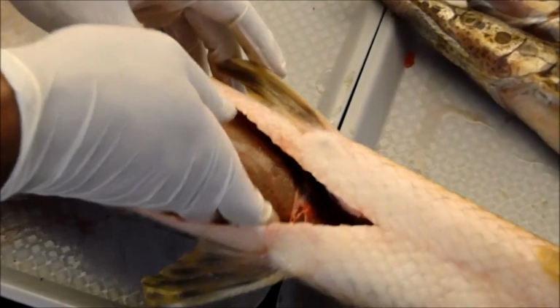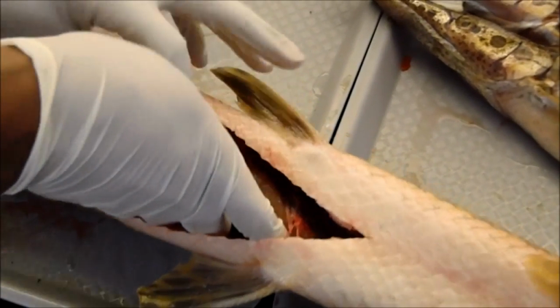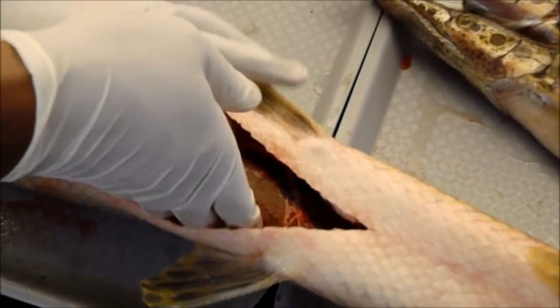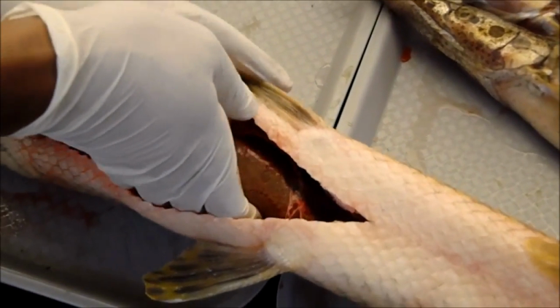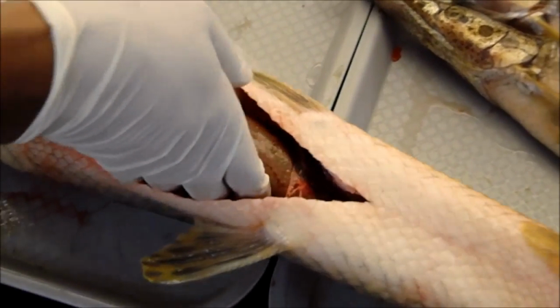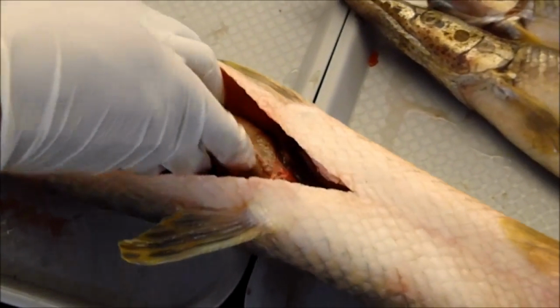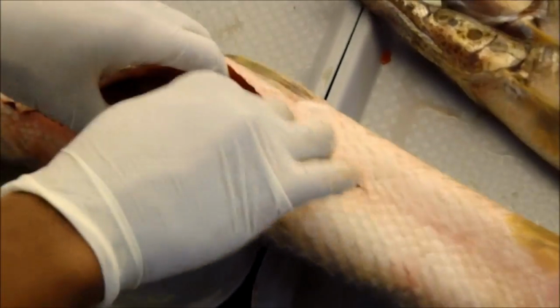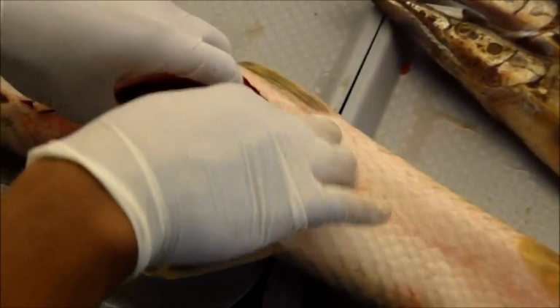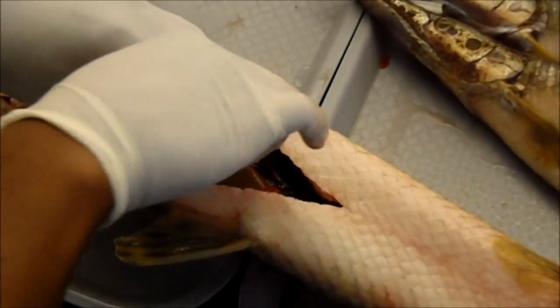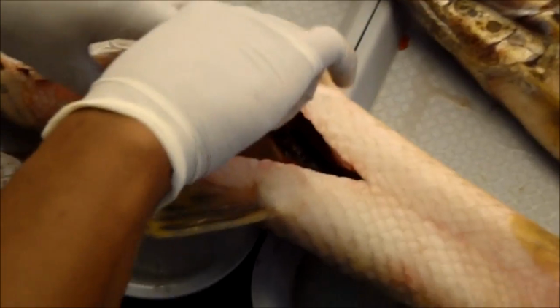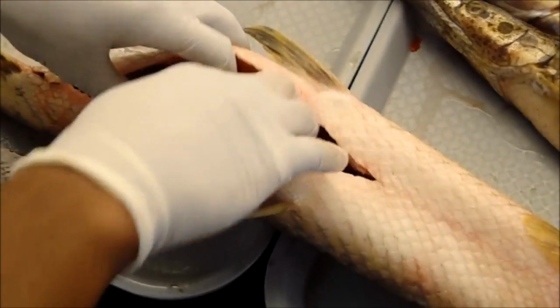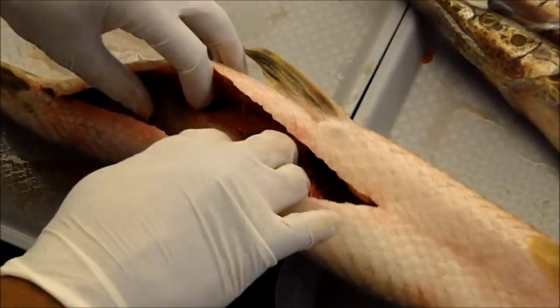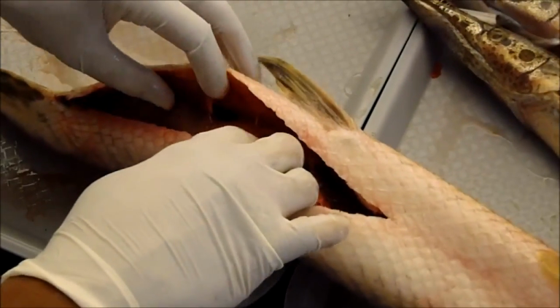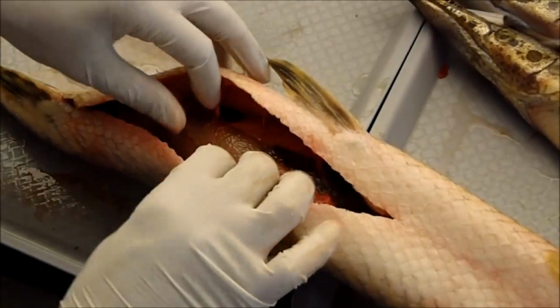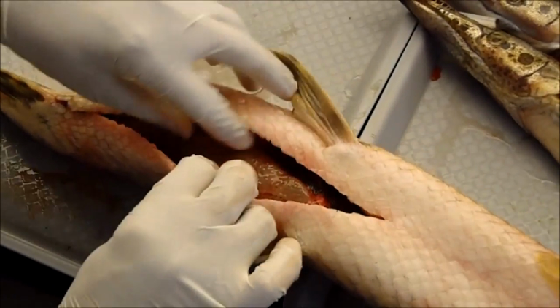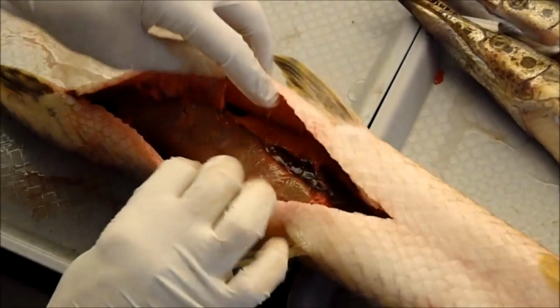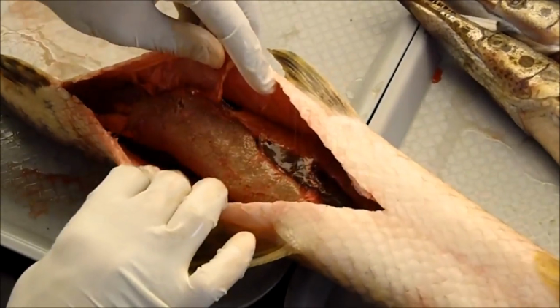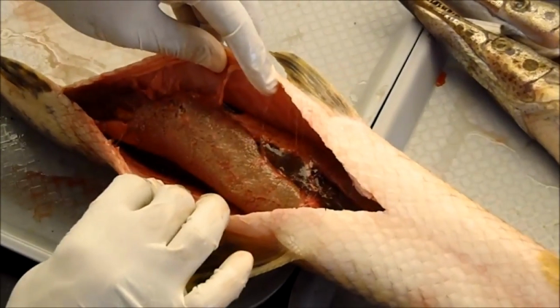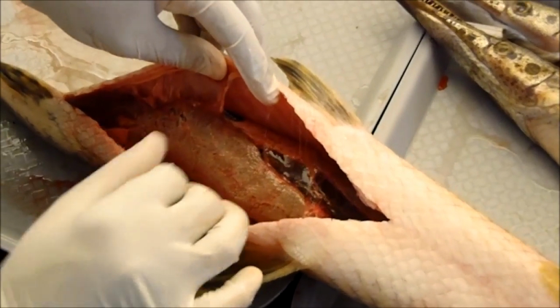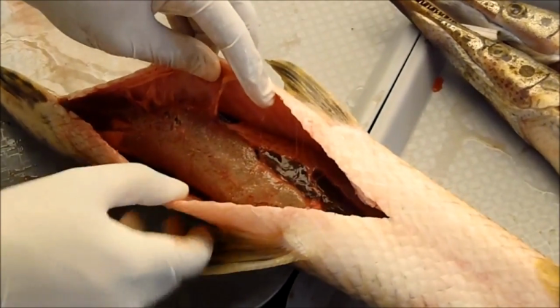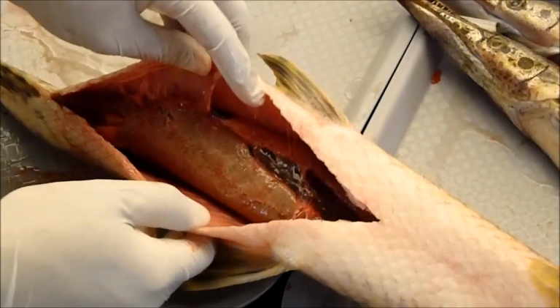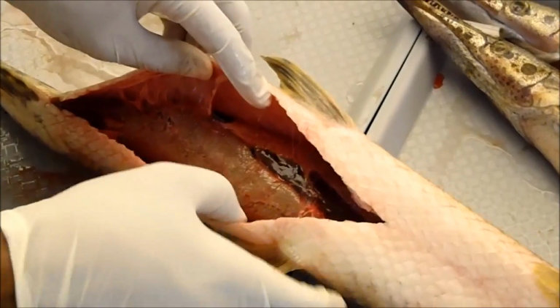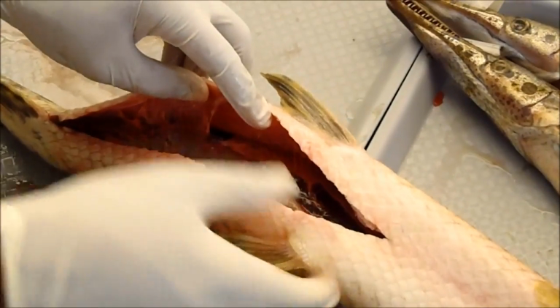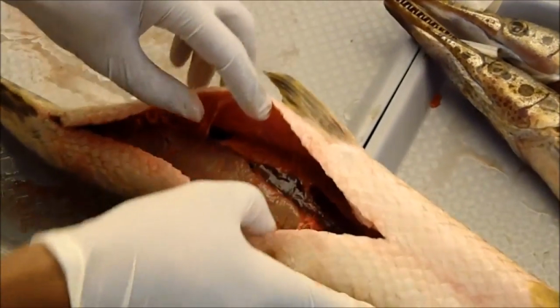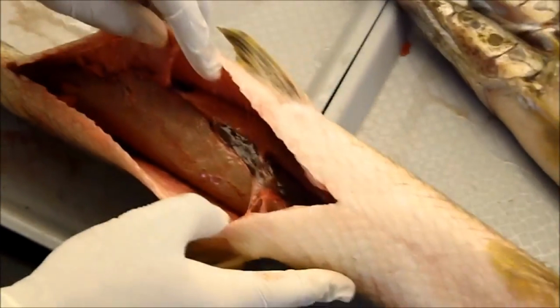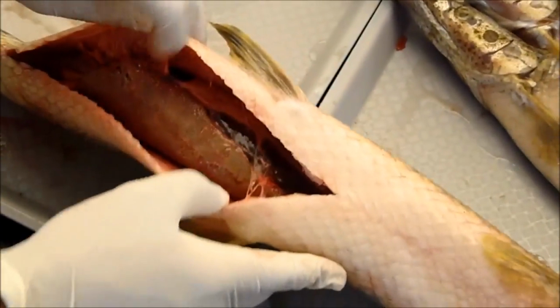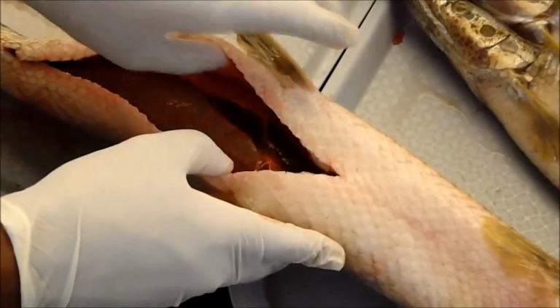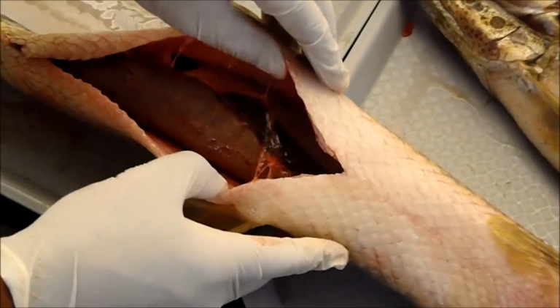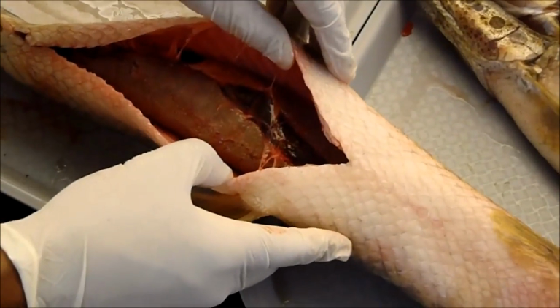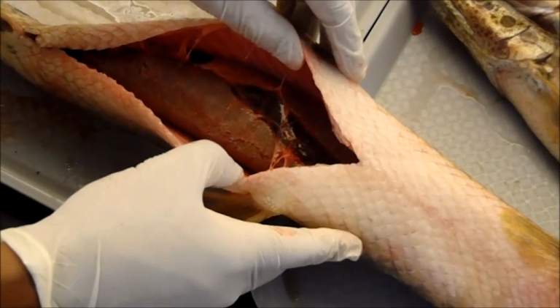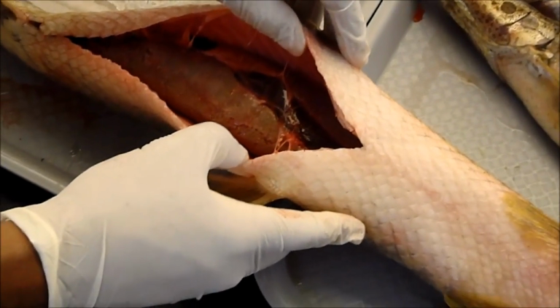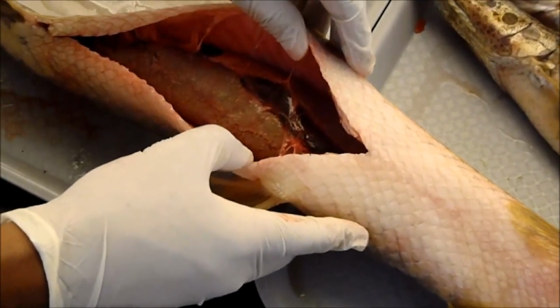The female gamete release pathway would look like a solid connection, as opposed to a very threaded connection in males. Here you can see very obvious immature eggs, which indicates that this is a female.